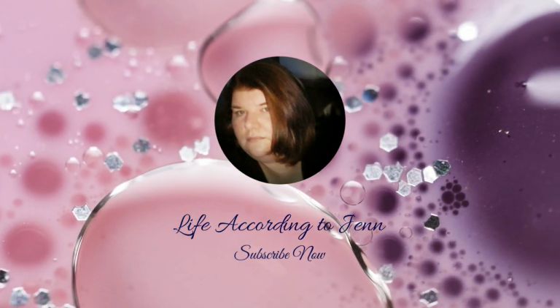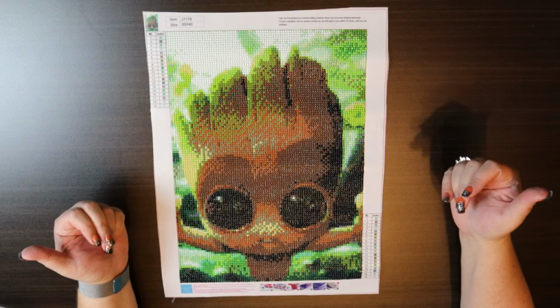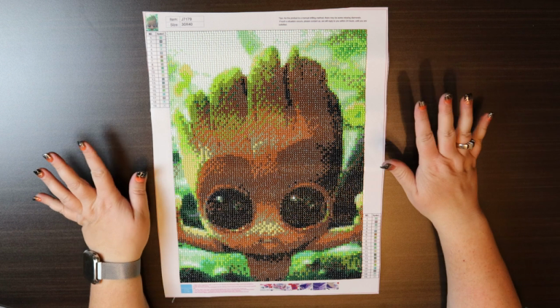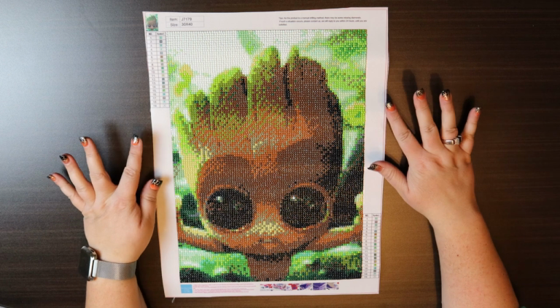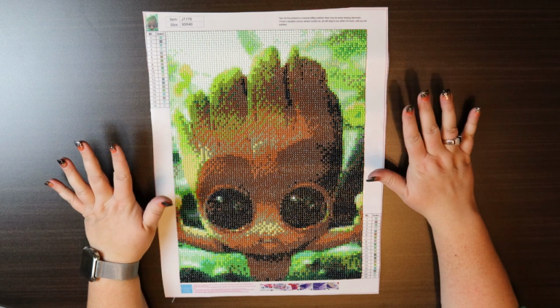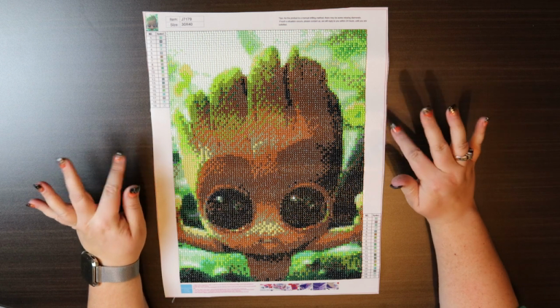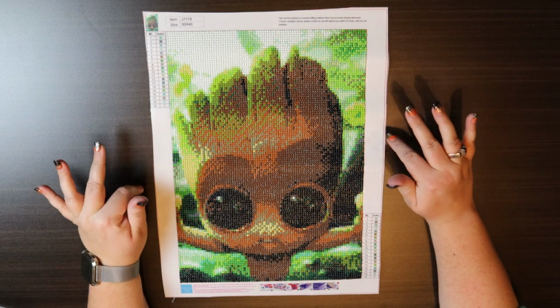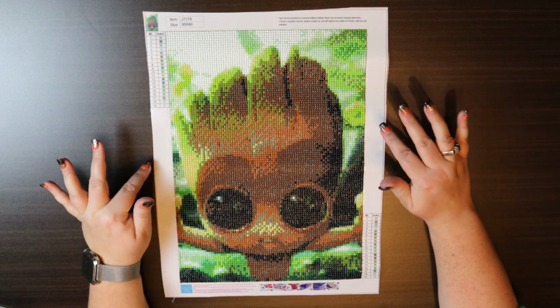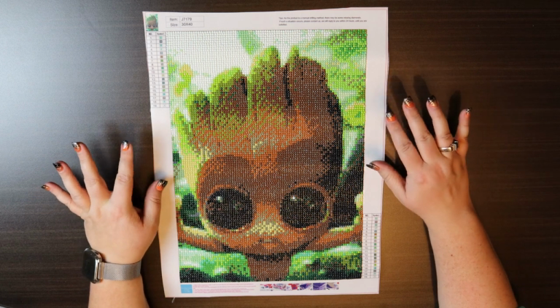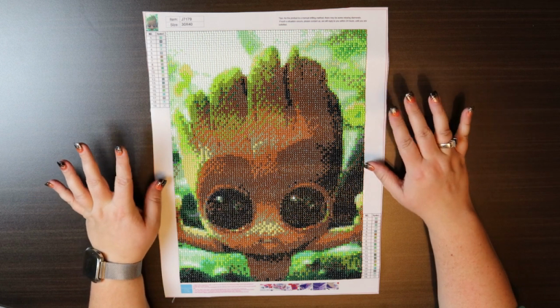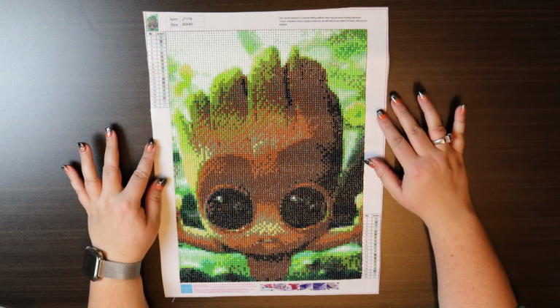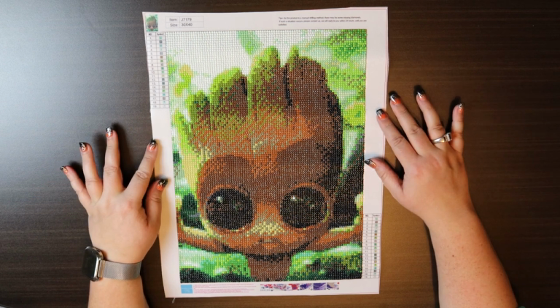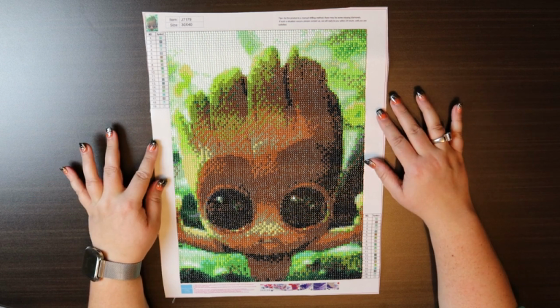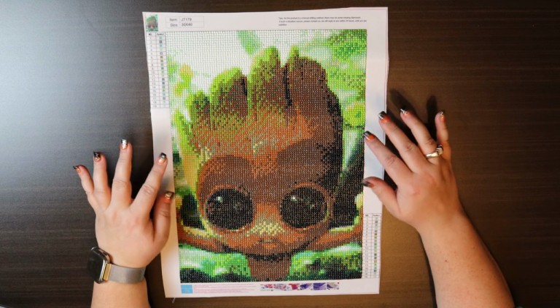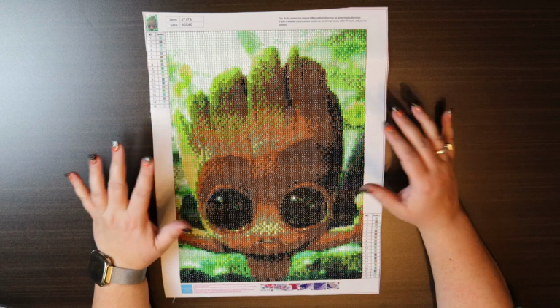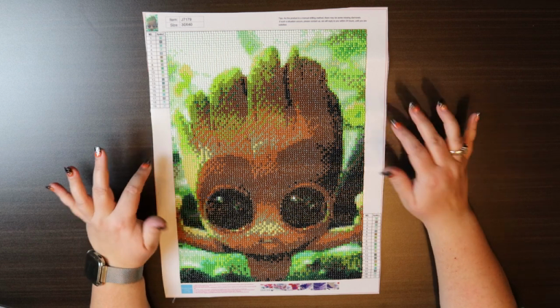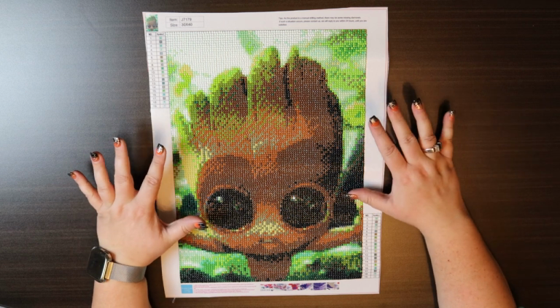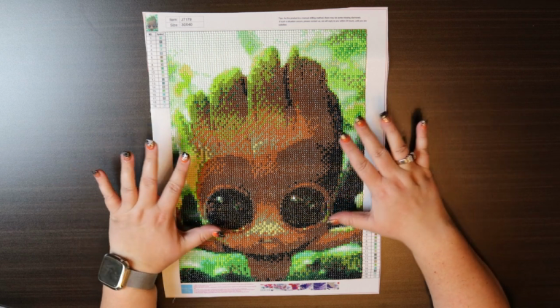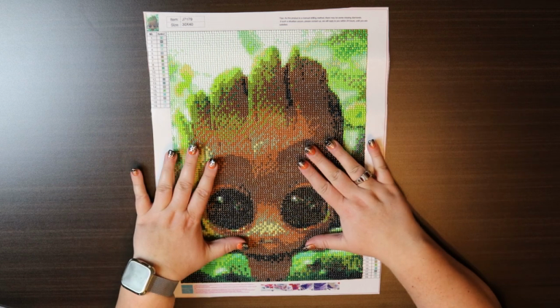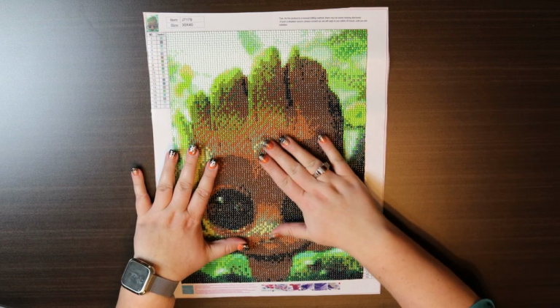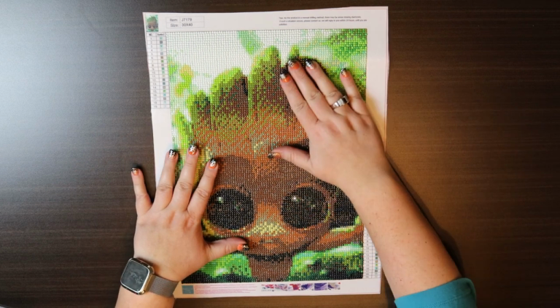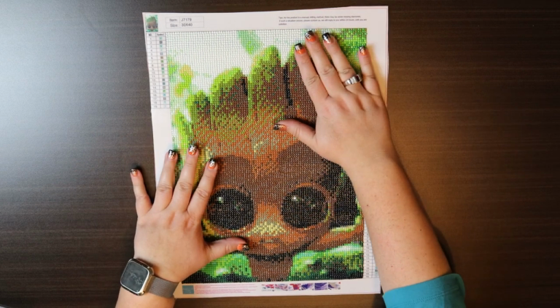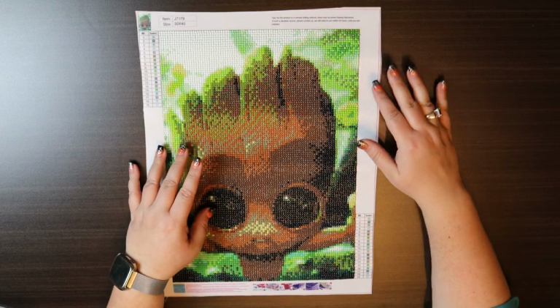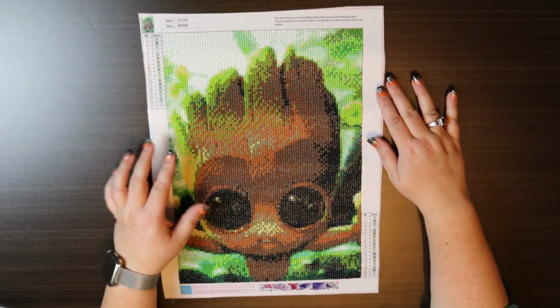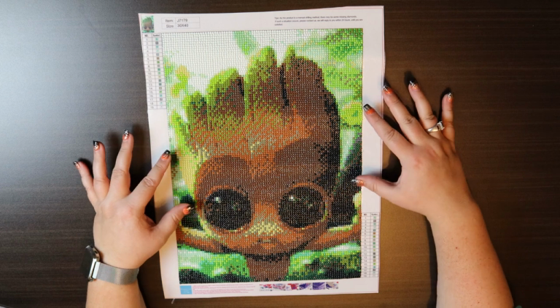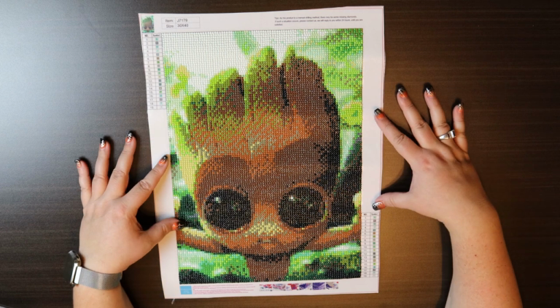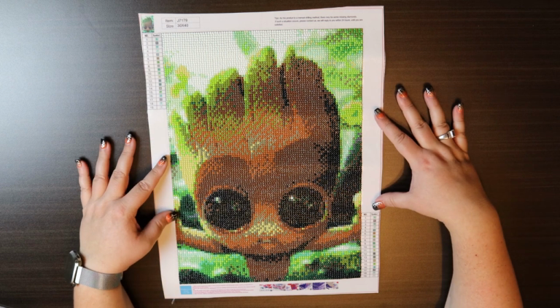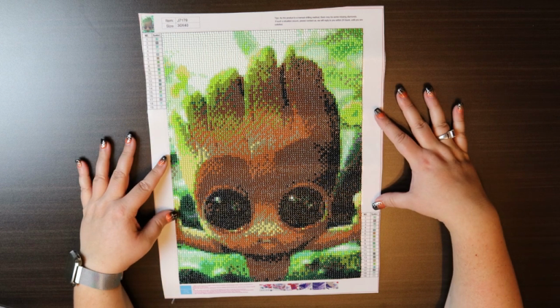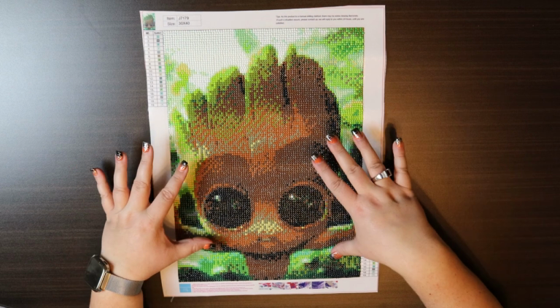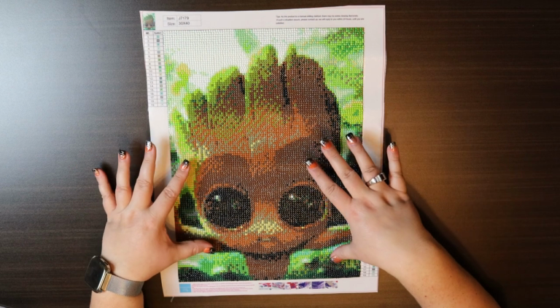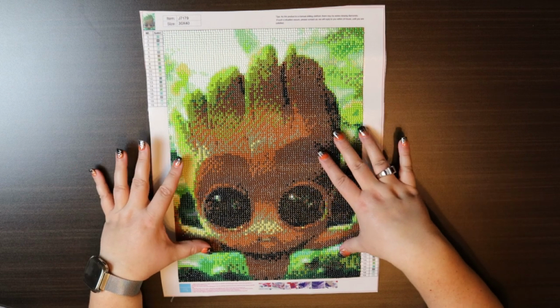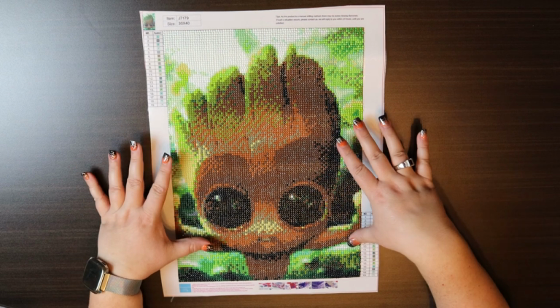Hi everyone and welcome back to my channel. Today we are going to do the recap and review for Baby Groot. He was actually a pretty fun little project and he is absolutely adorable. He was very easy to do.